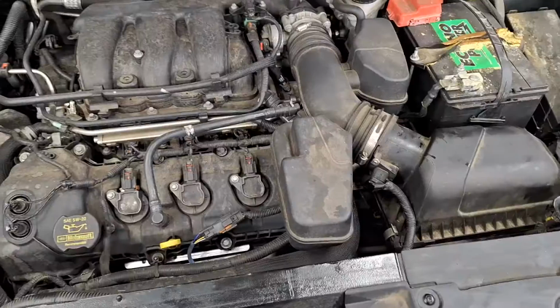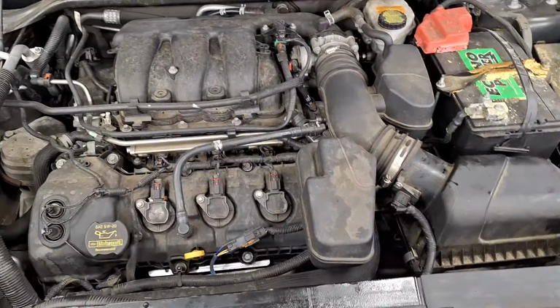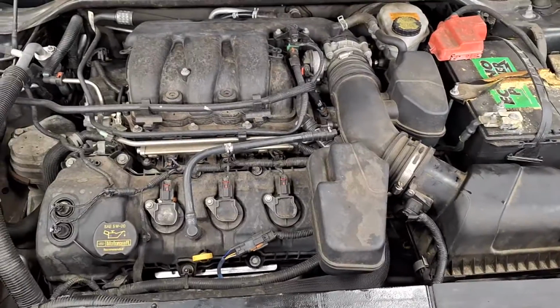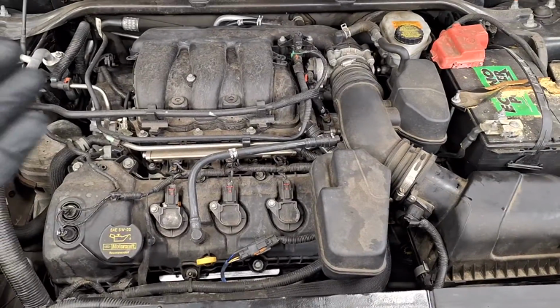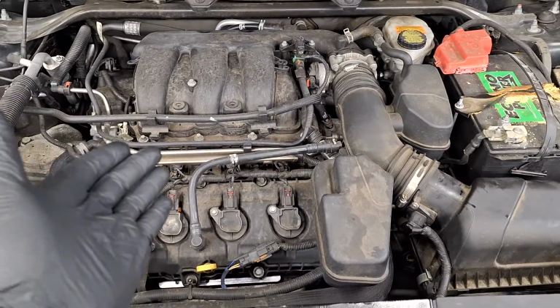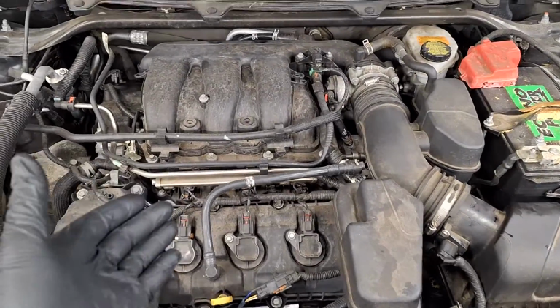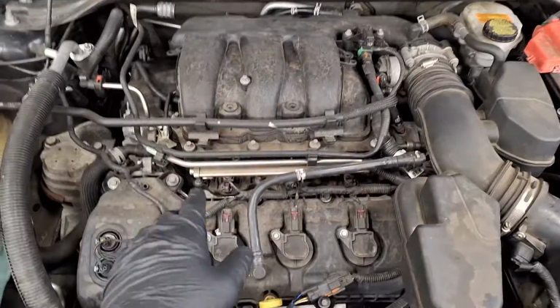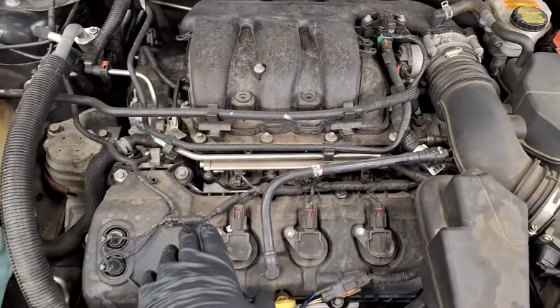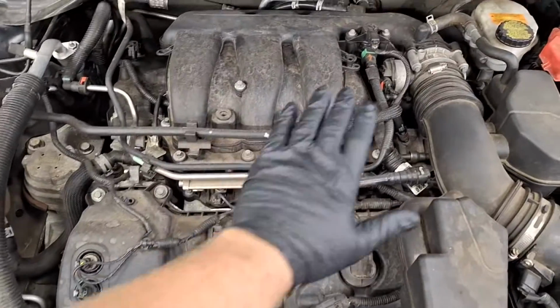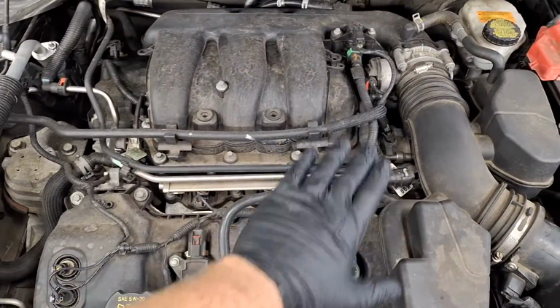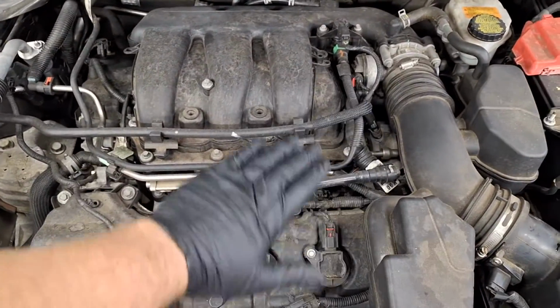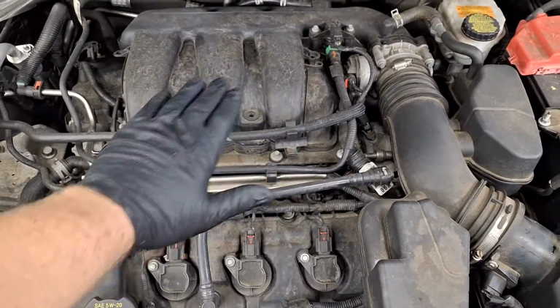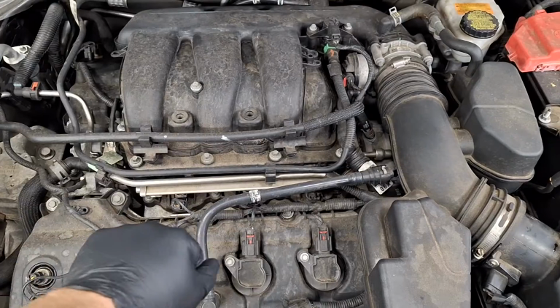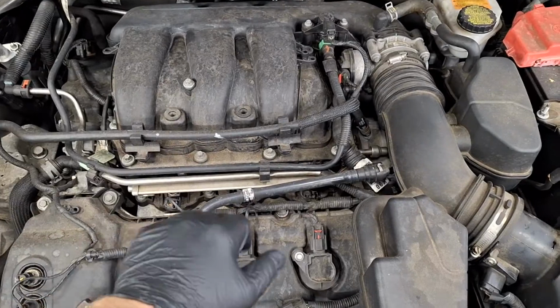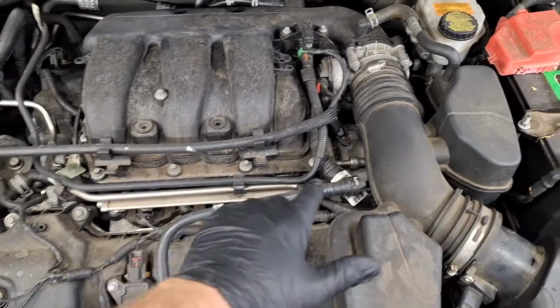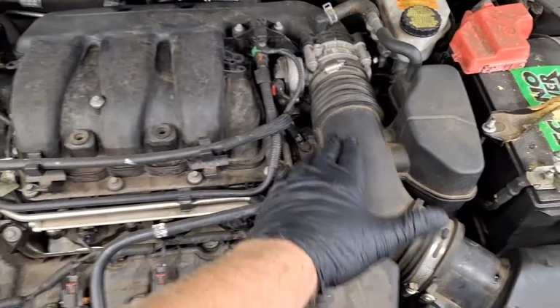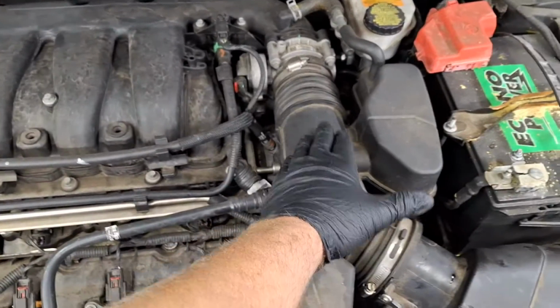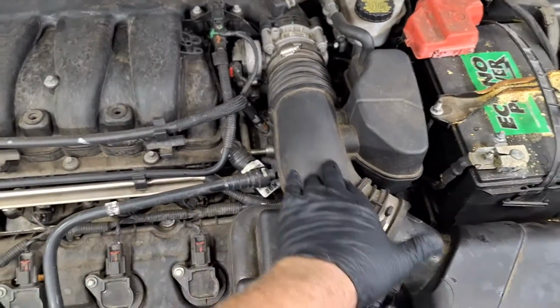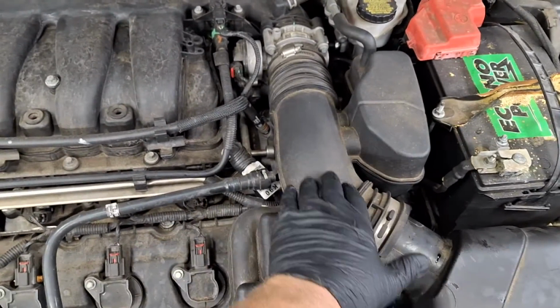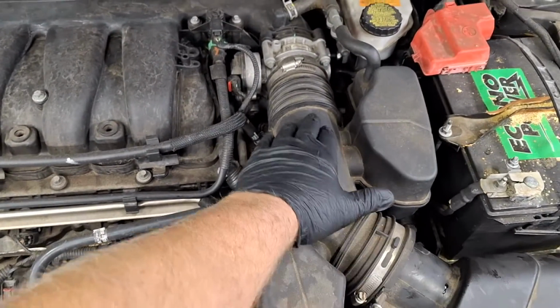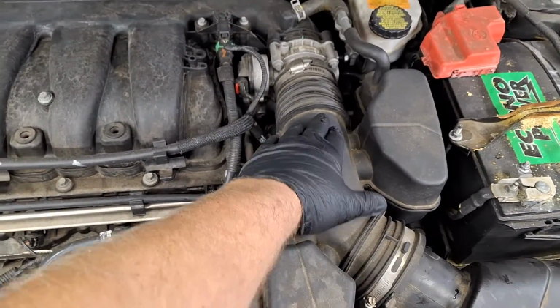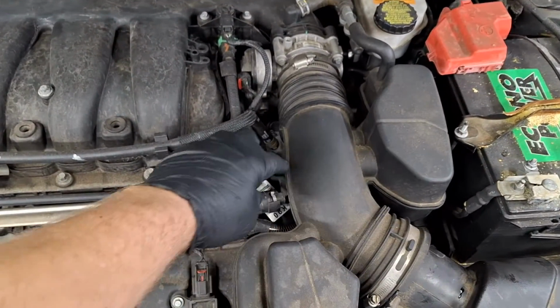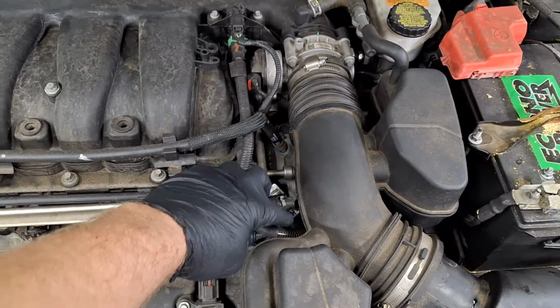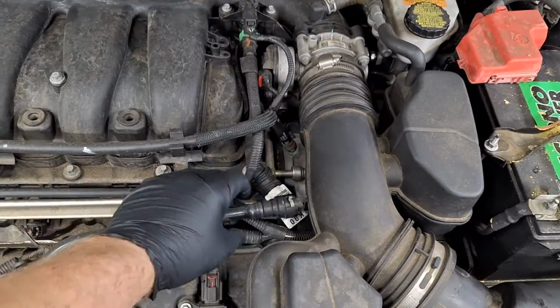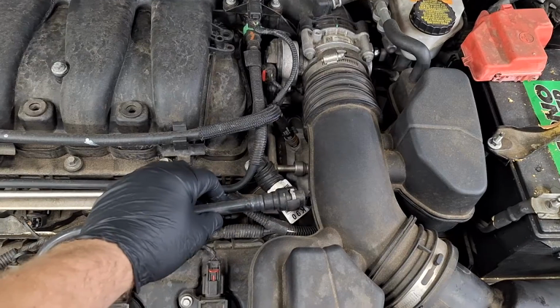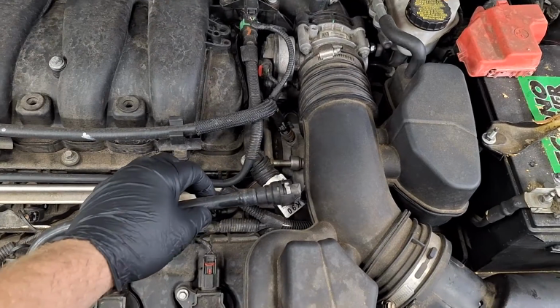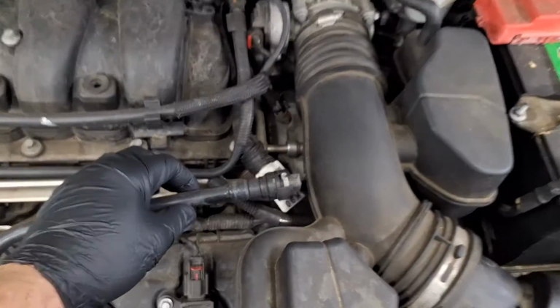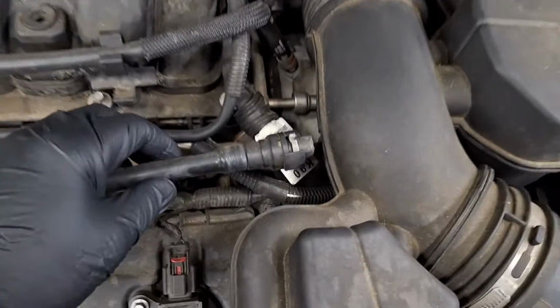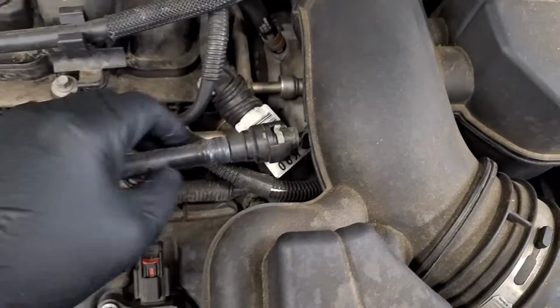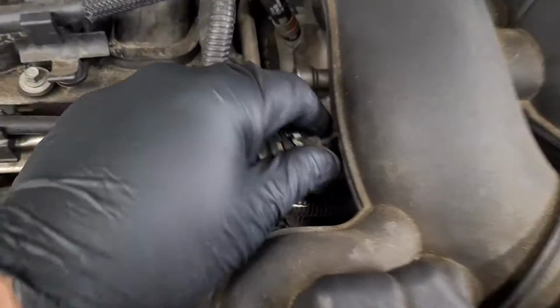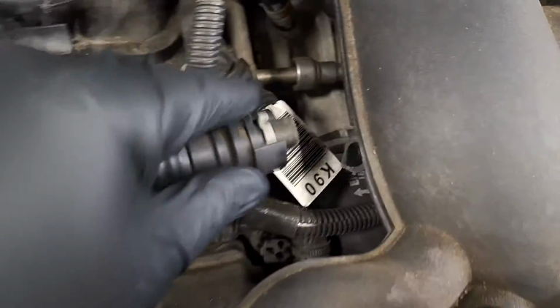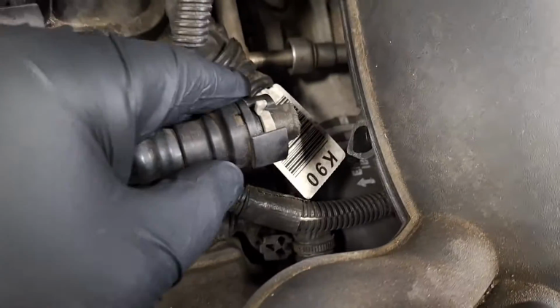Just a quick thing here: if you have those codes, go under the hood. You may have a fabric panel covering right here, but just peek on the side of your air hose — the air intake. Look at this fitting right here. It's broken.